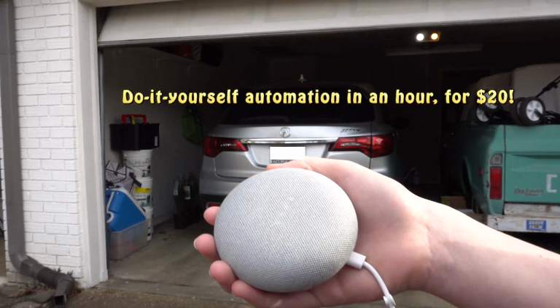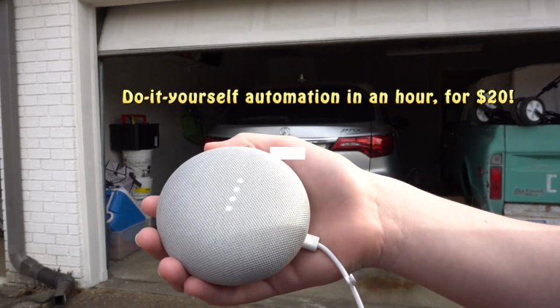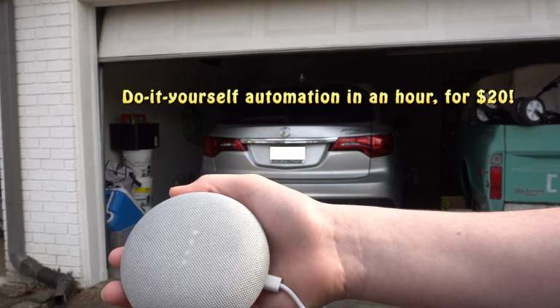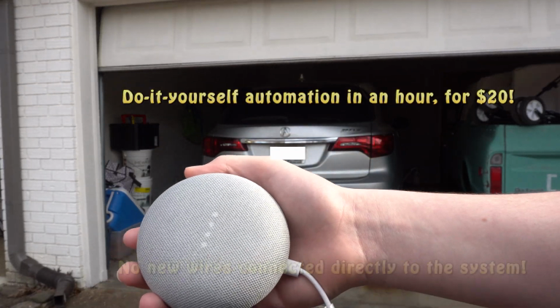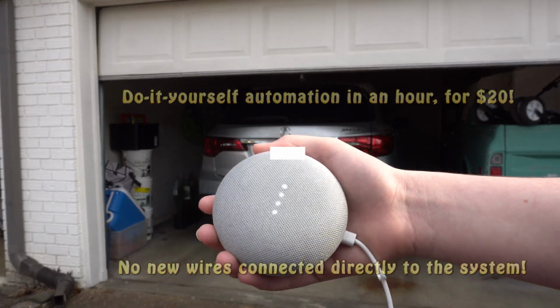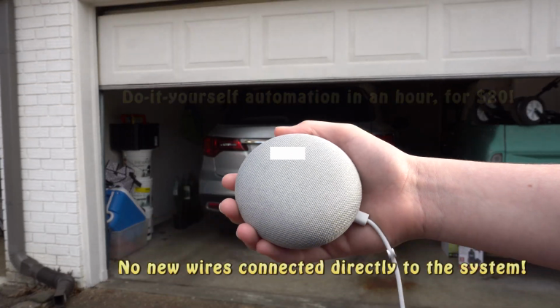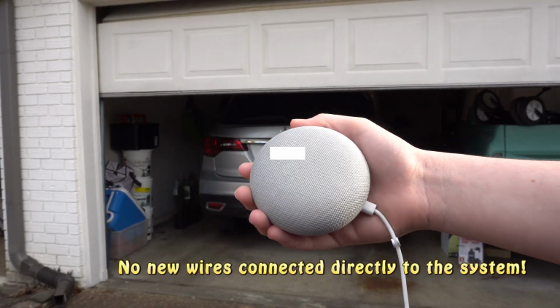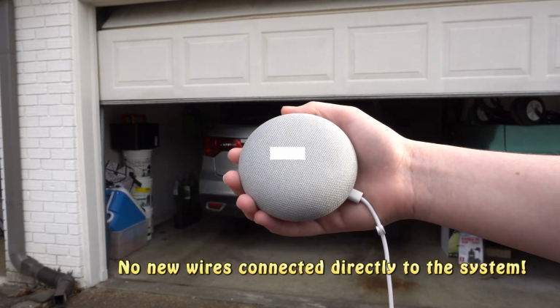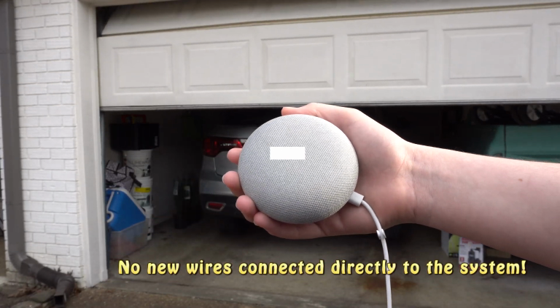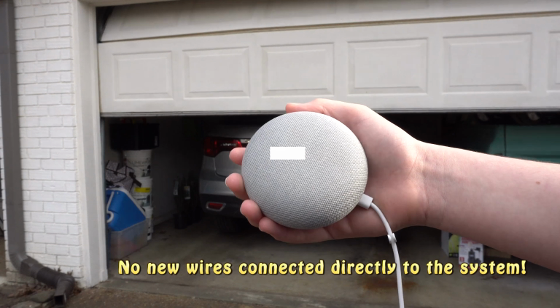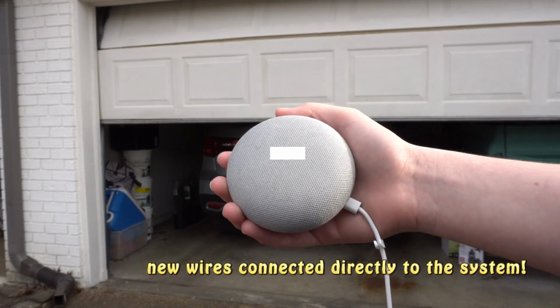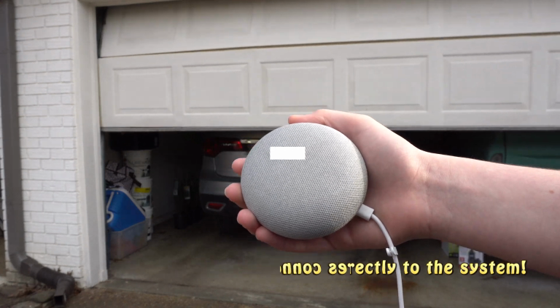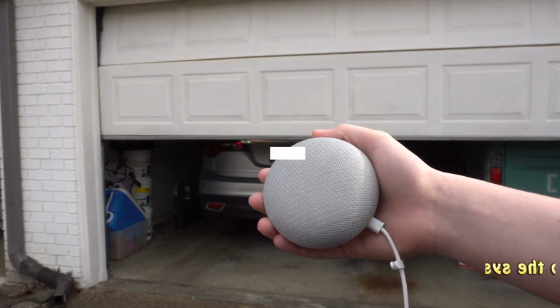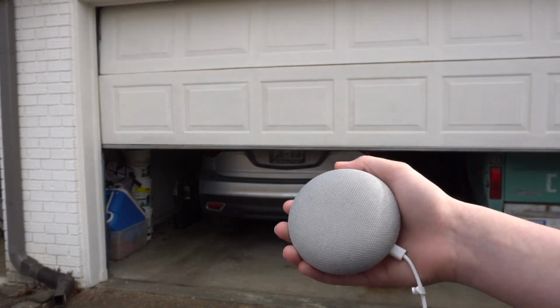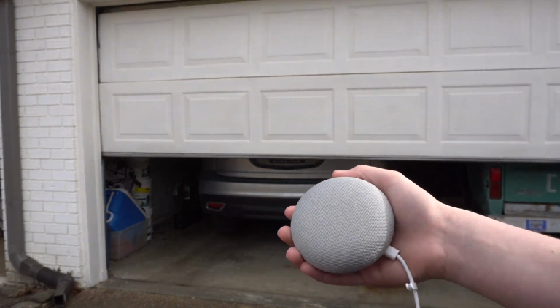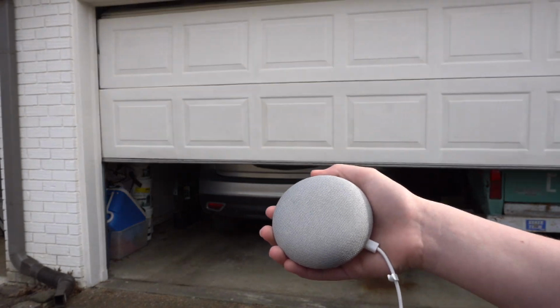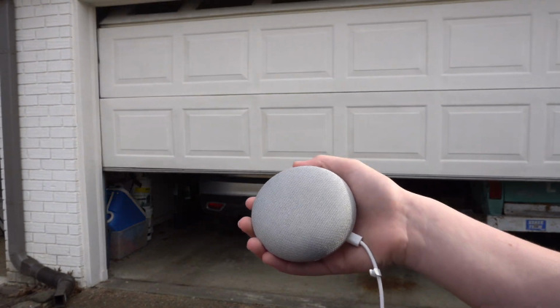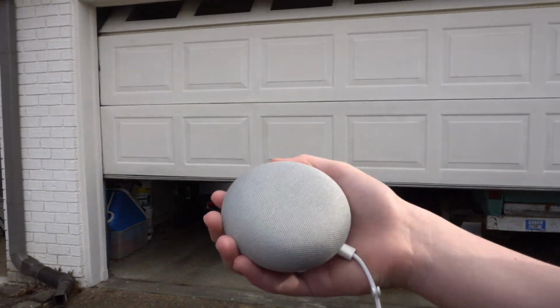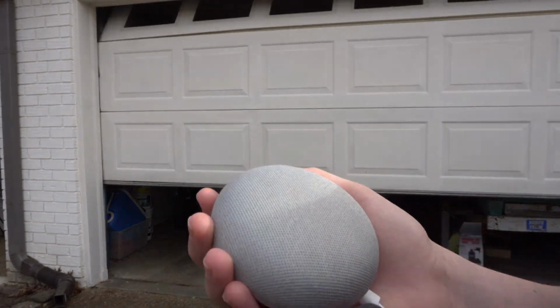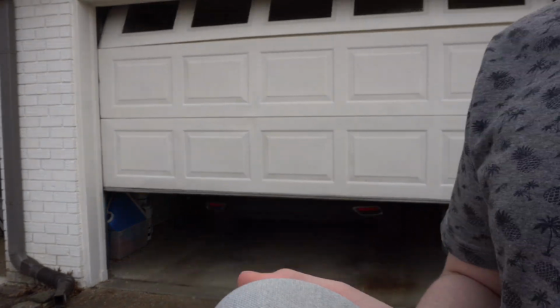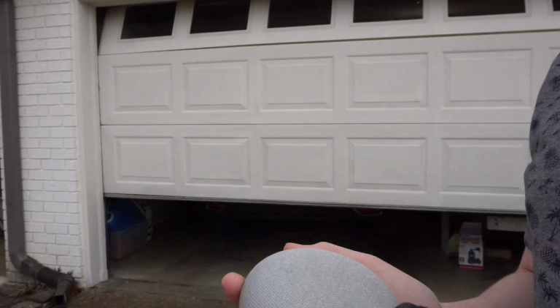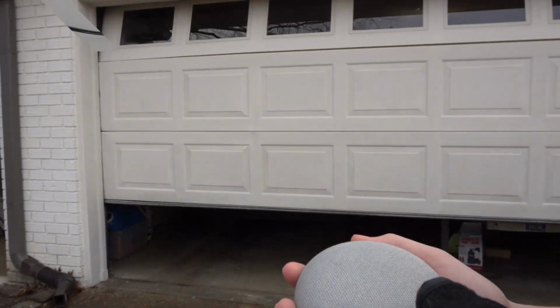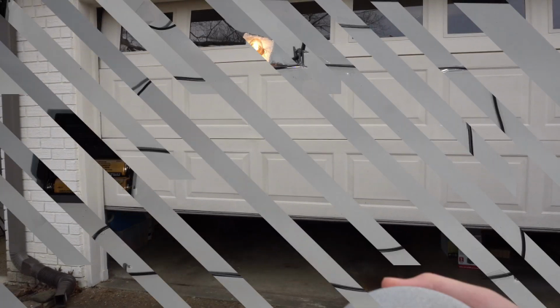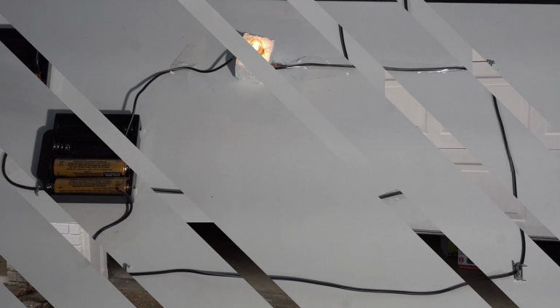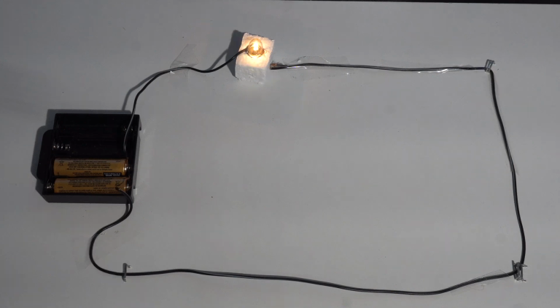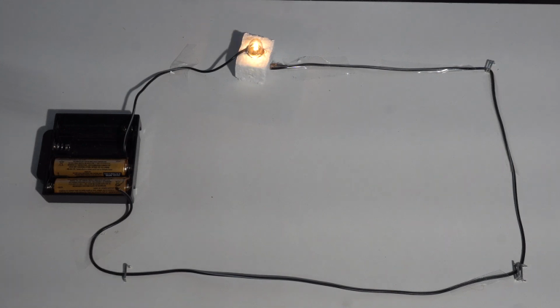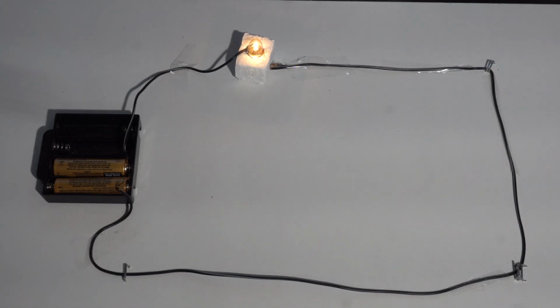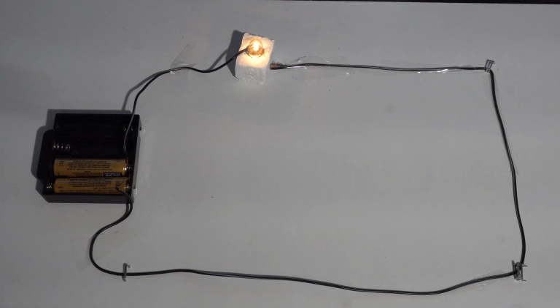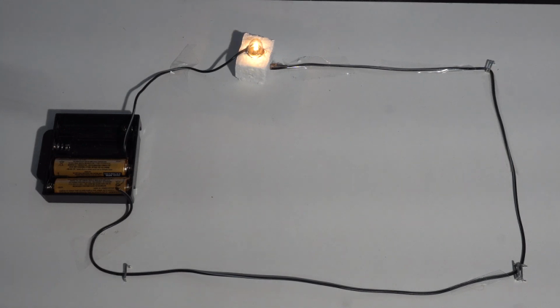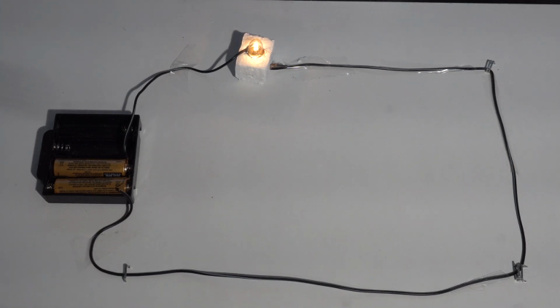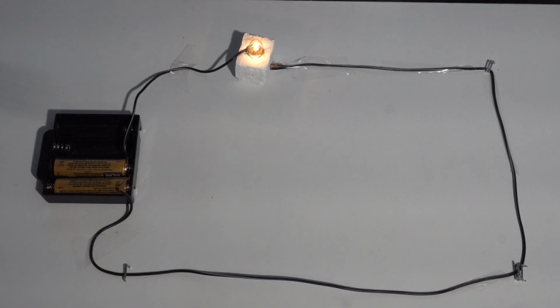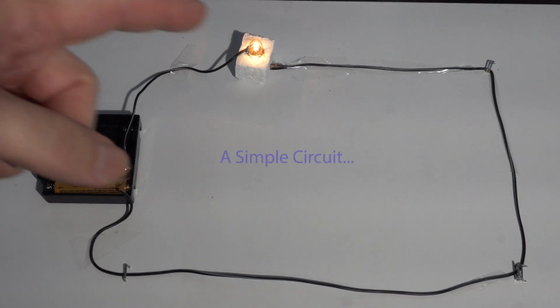With no ongoing fees. In this video we're going to go over this simple project, but first let's take a basic one-minute refresher course on electricity. Here we have a very simple electric circuit — current is flowing around the wire, through the battery, through the bulb, and lighting it up.